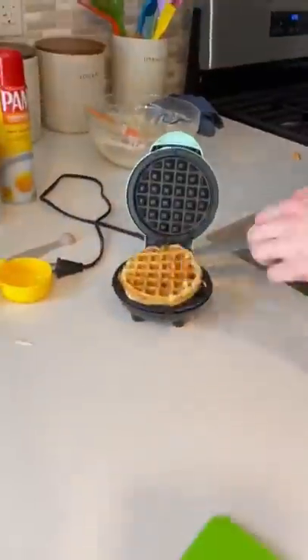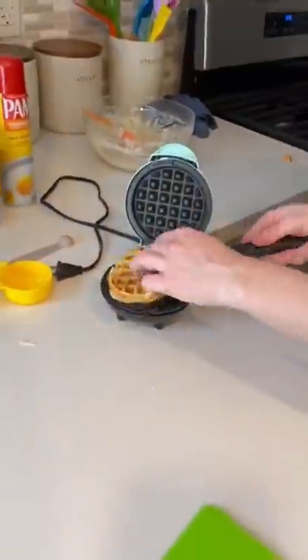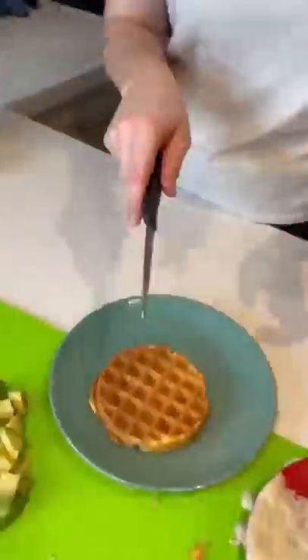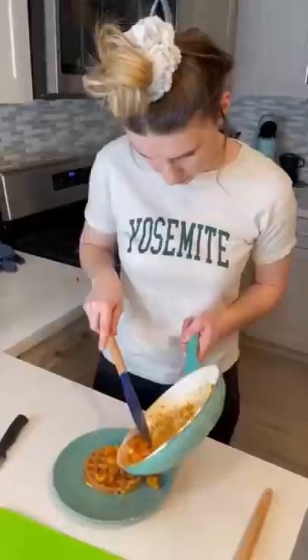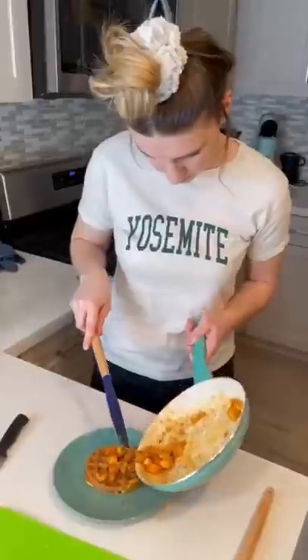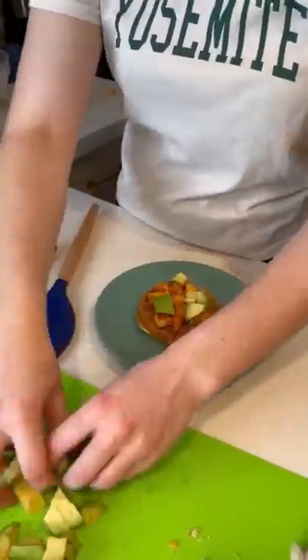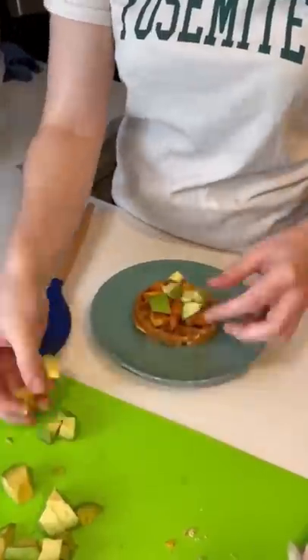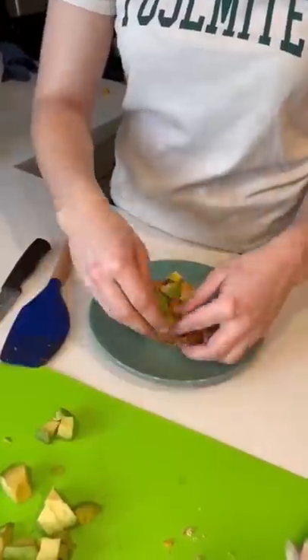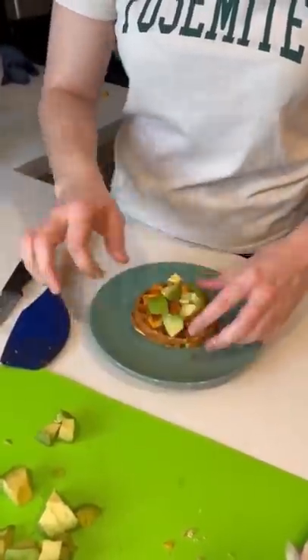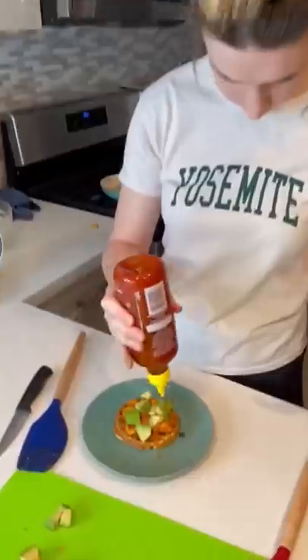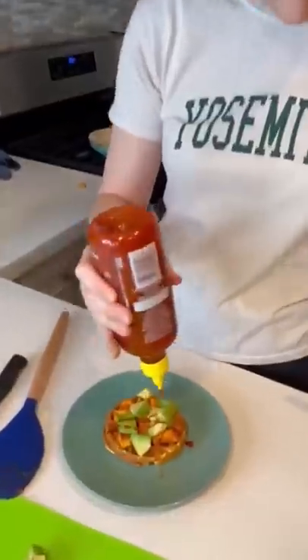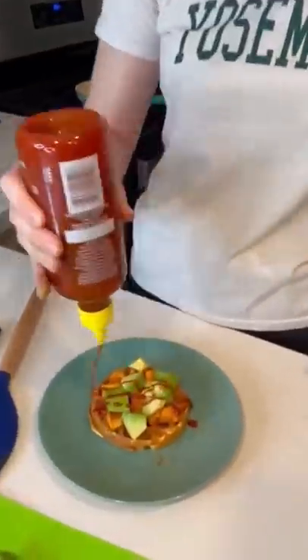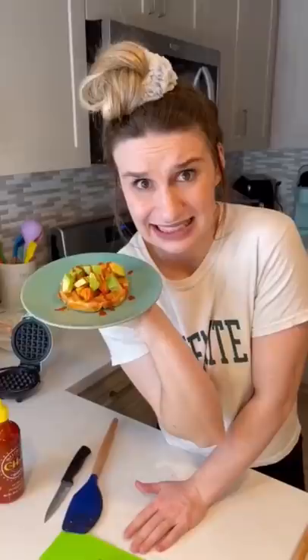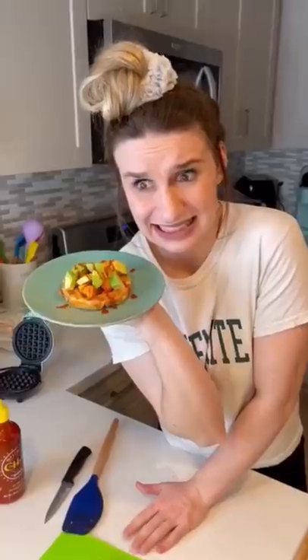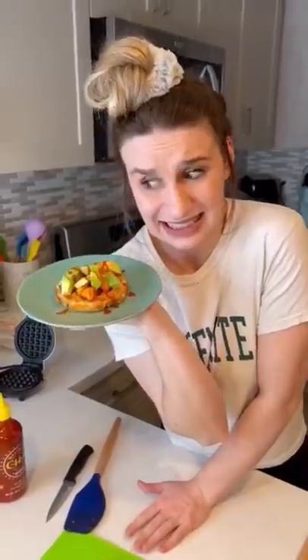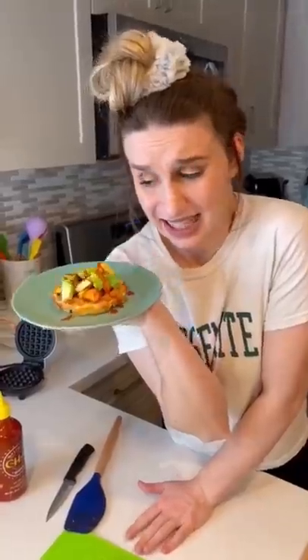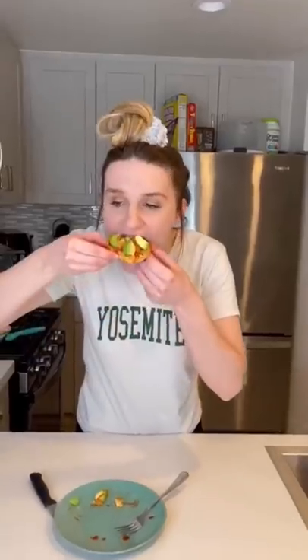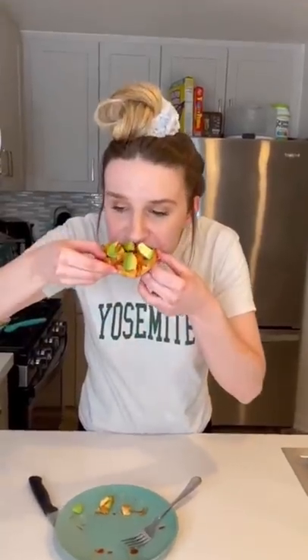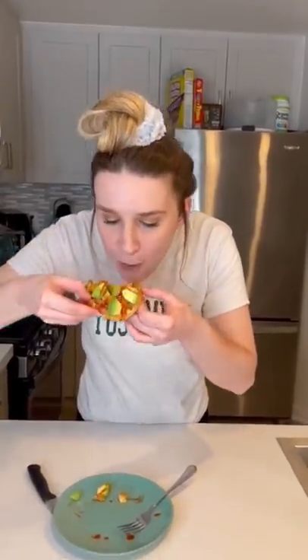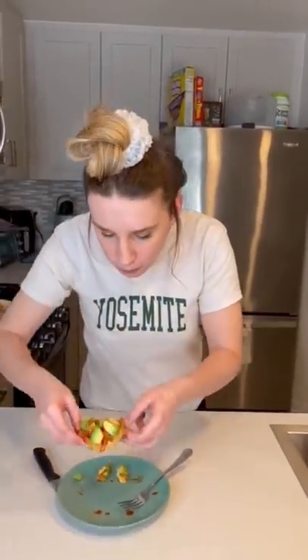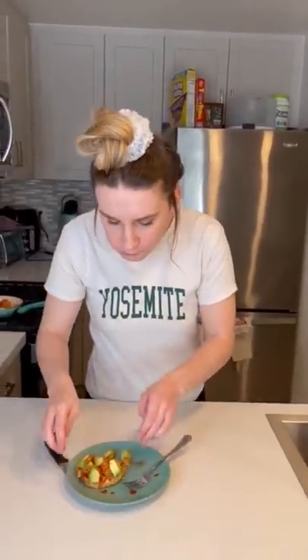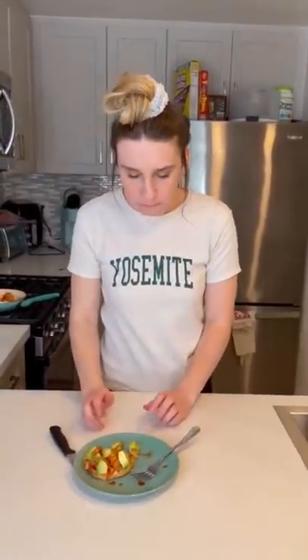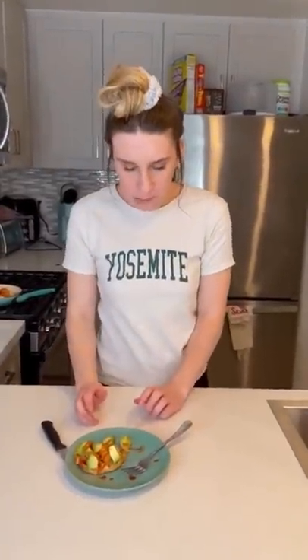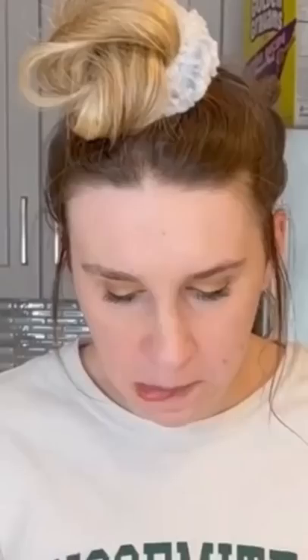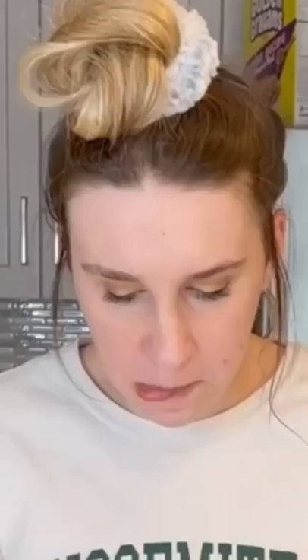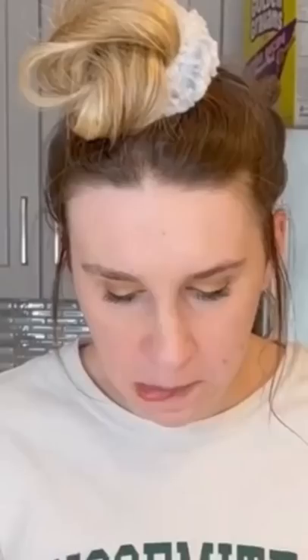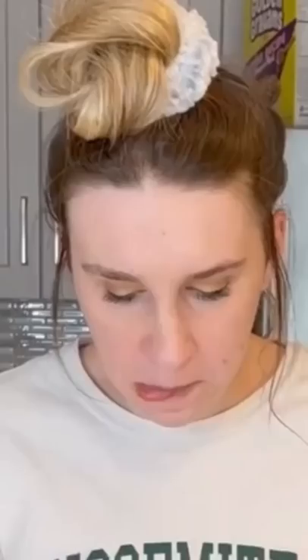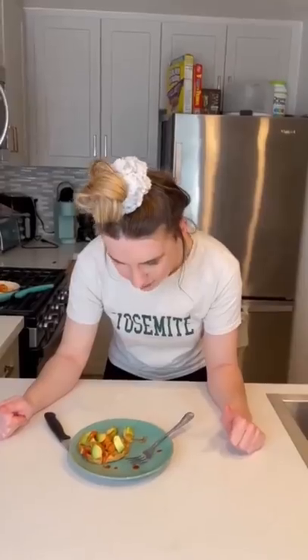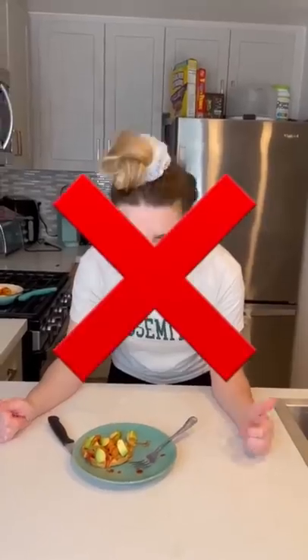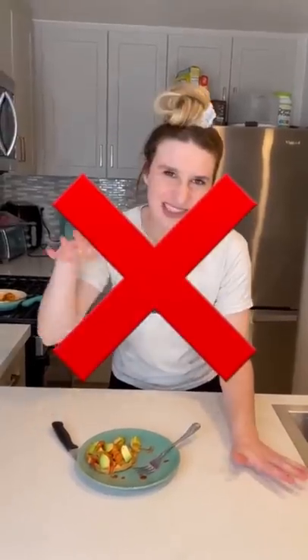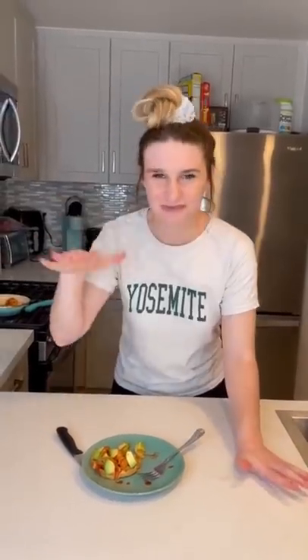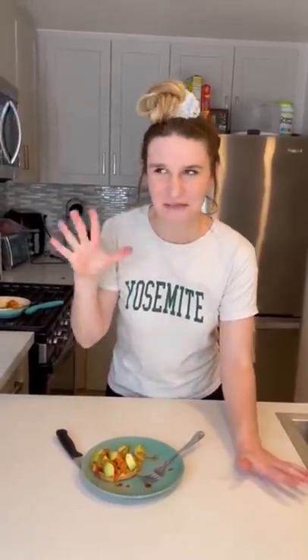When the waffle was golden brown, I added it to a plate with my chicken and avocado and drizzled on some sriracha sauce, and then I took a bite. Honestly, this recipe did not tickle my fancy, so I think my mom won.